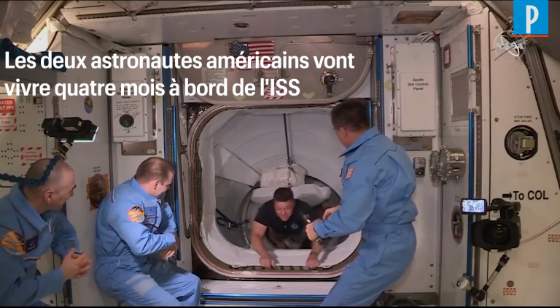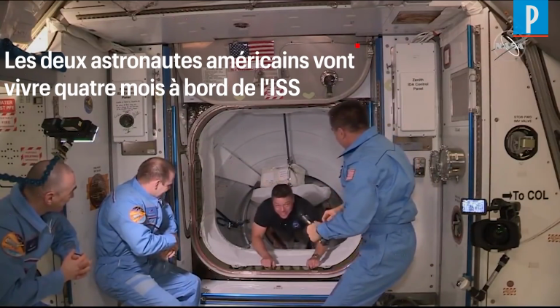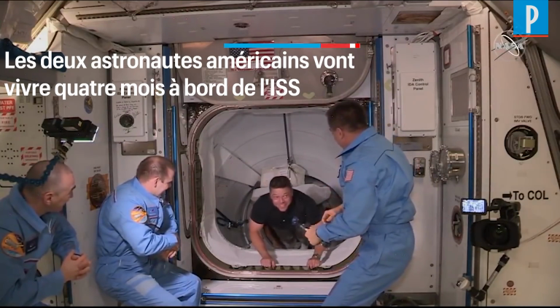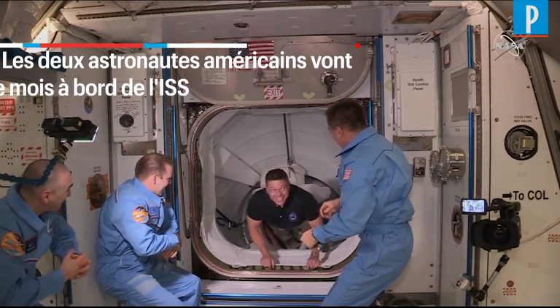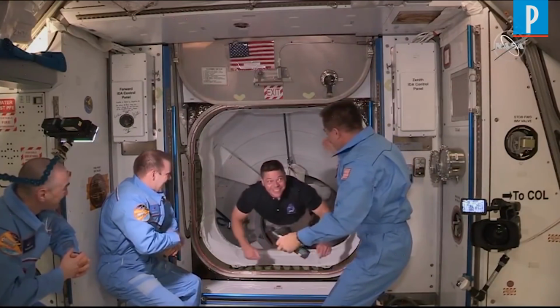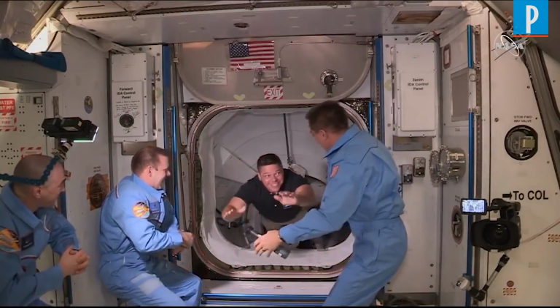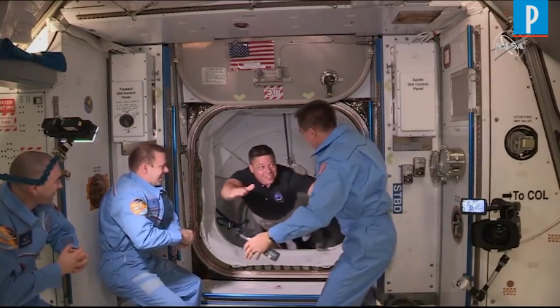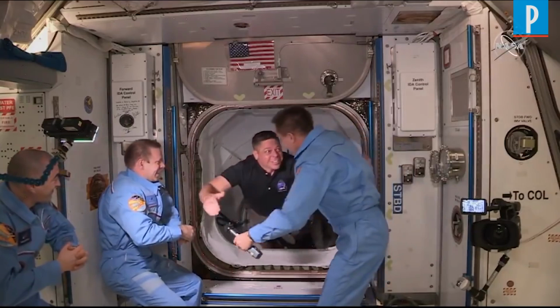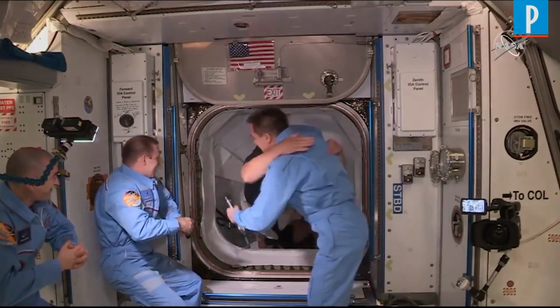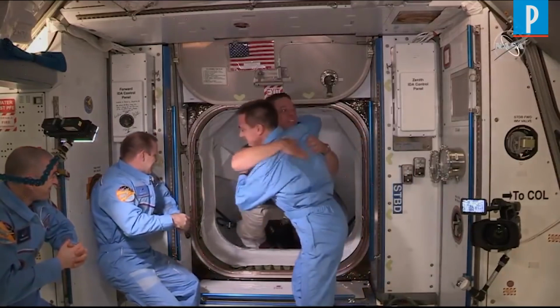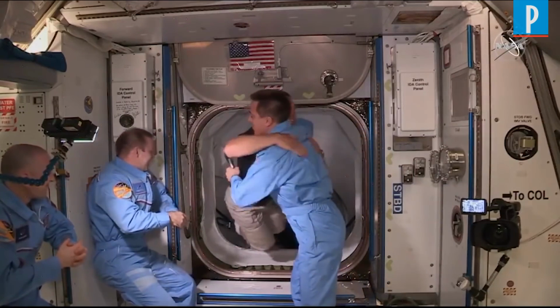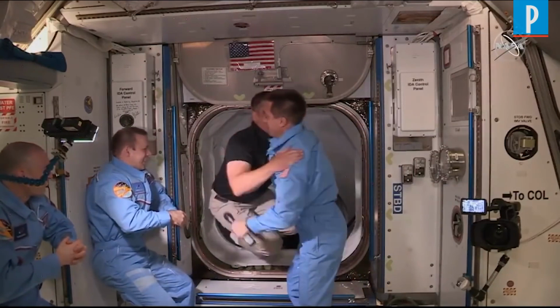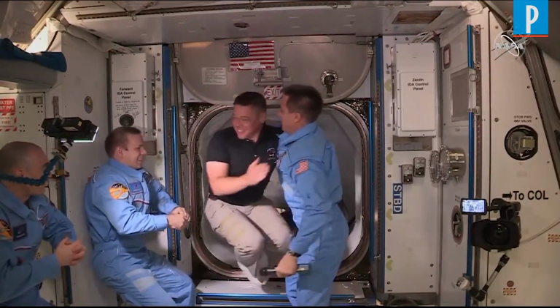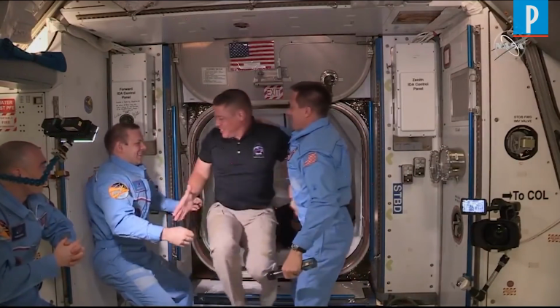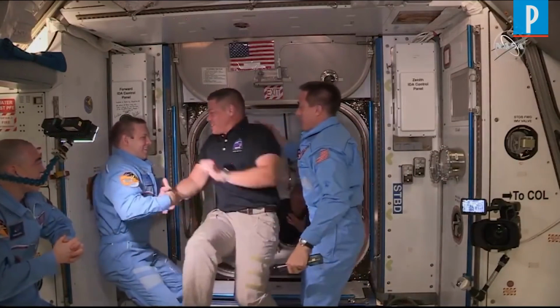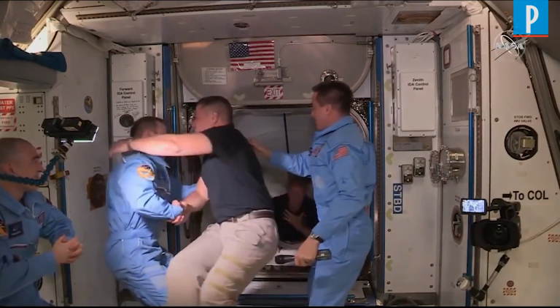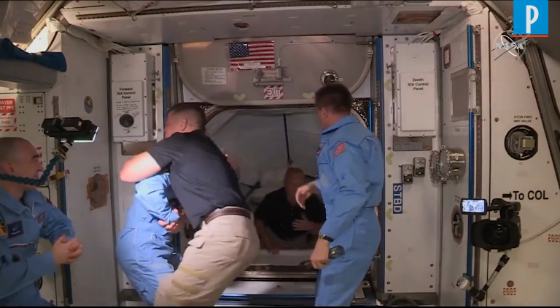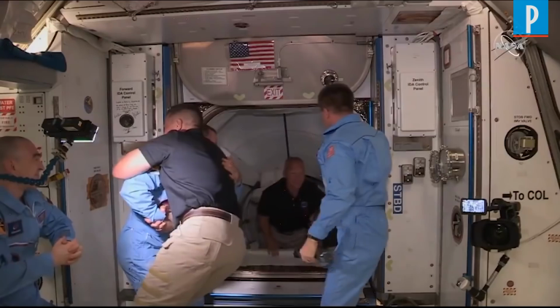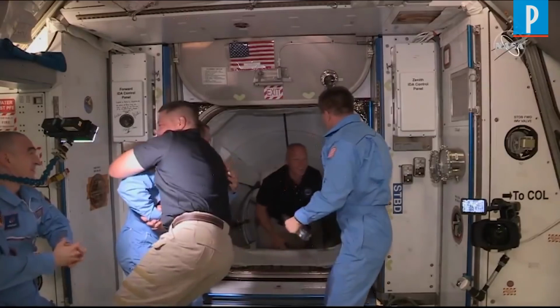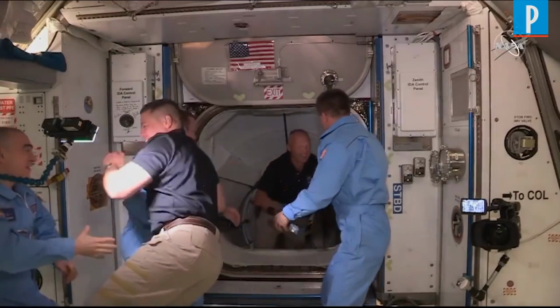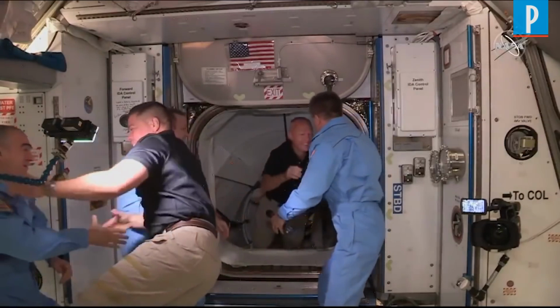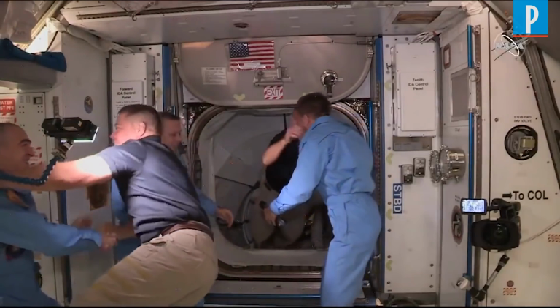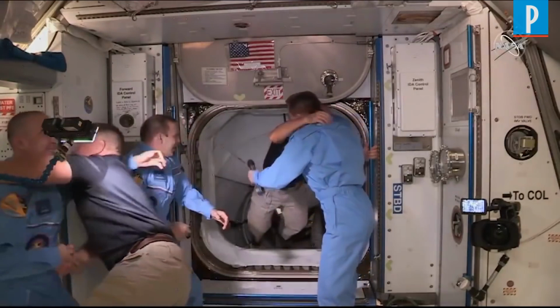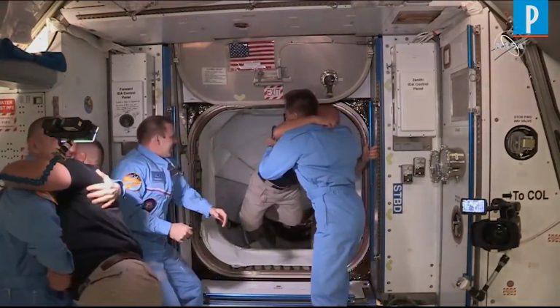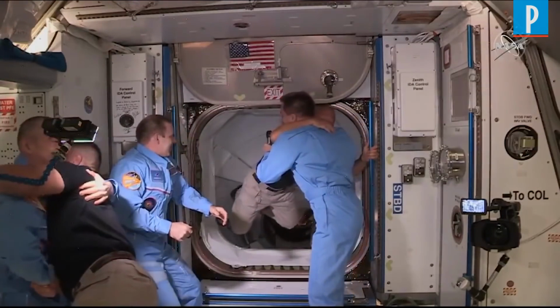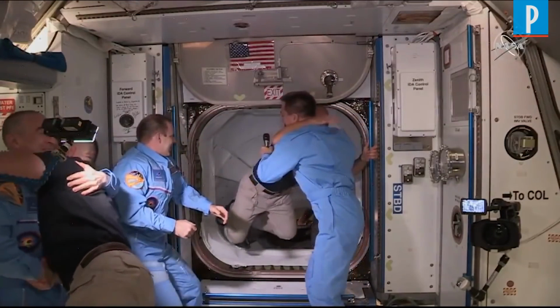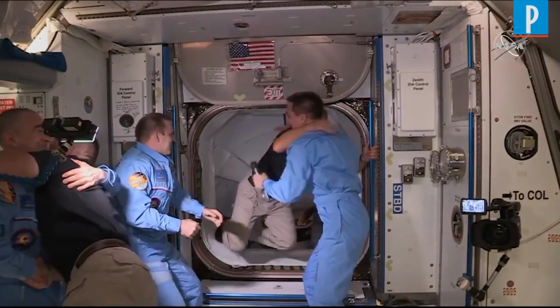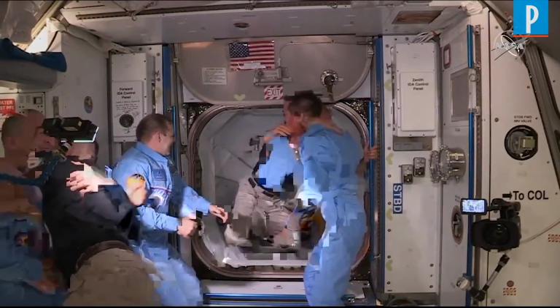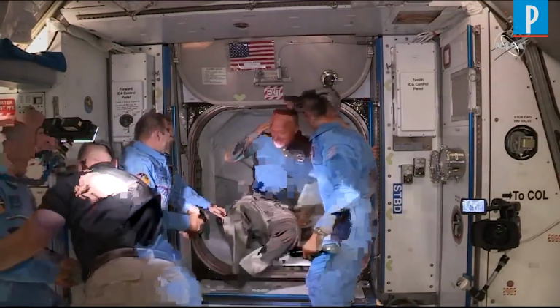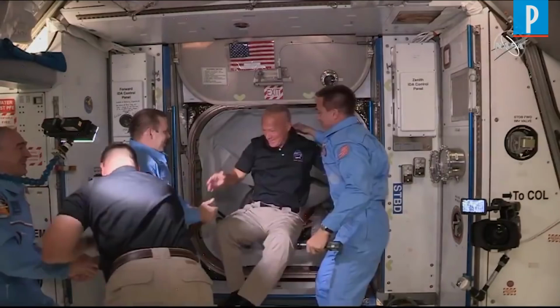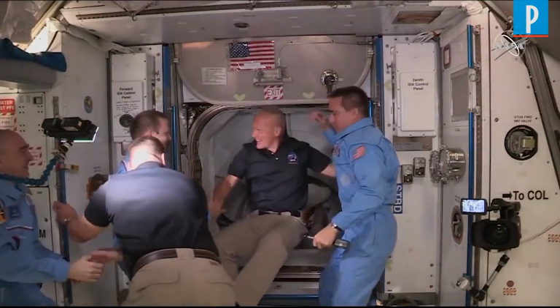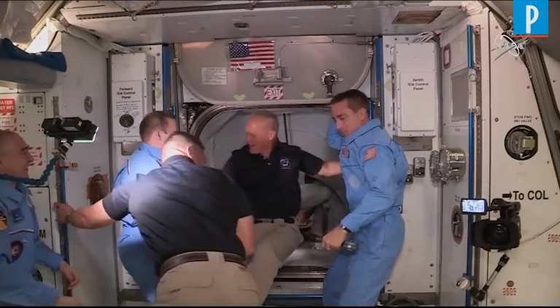We have Bob Behnken from the SpaceX Demo-2 mission entering the International Space Station, followed by Doug Hurley.